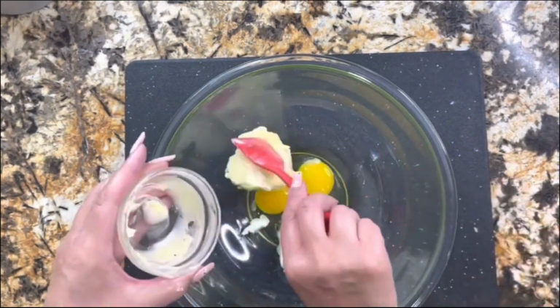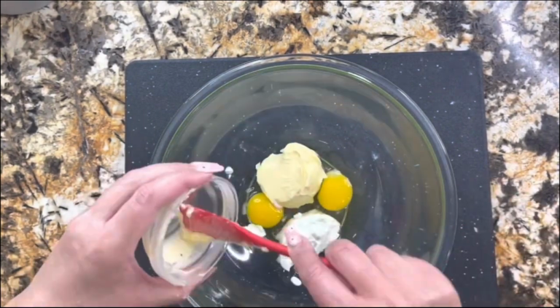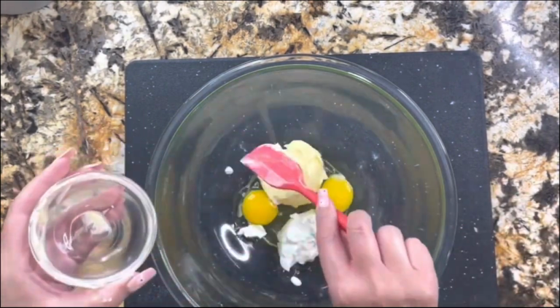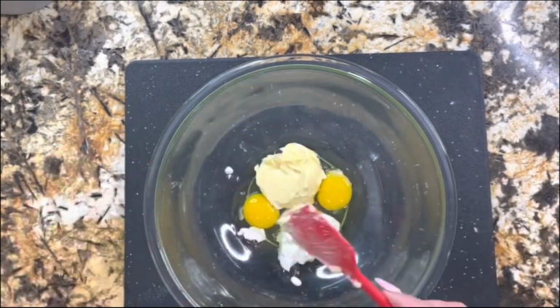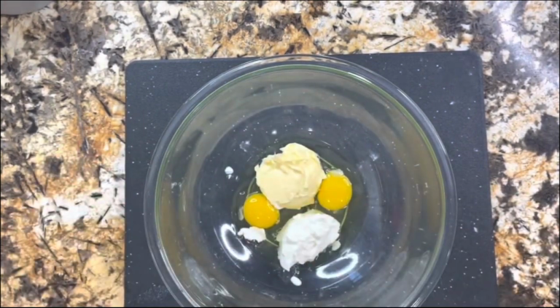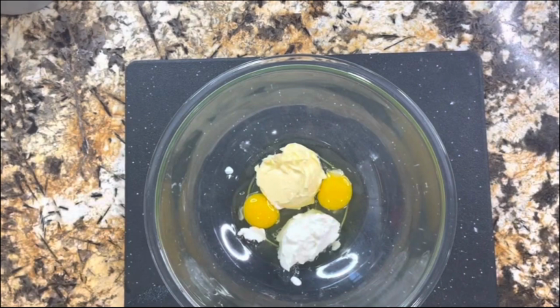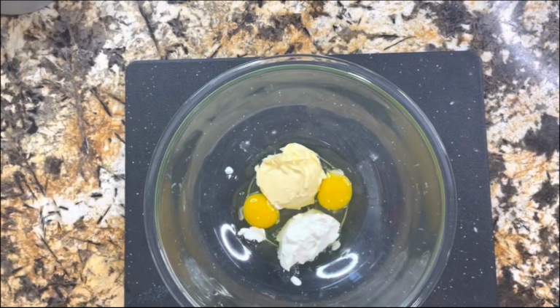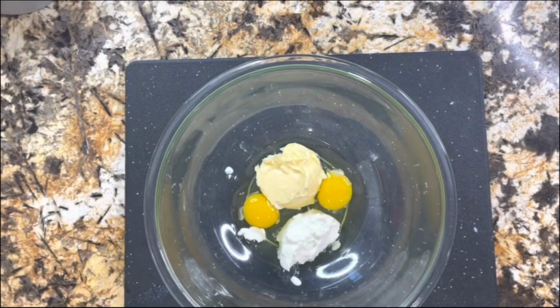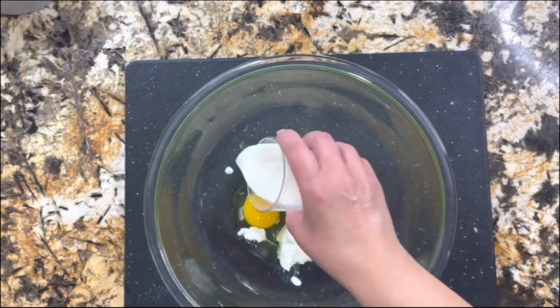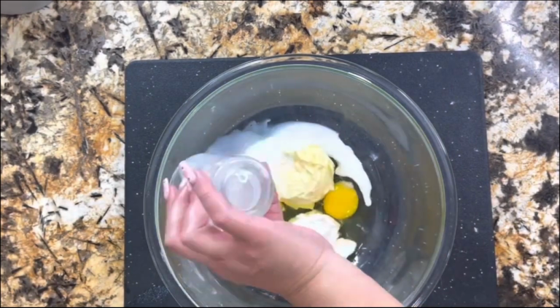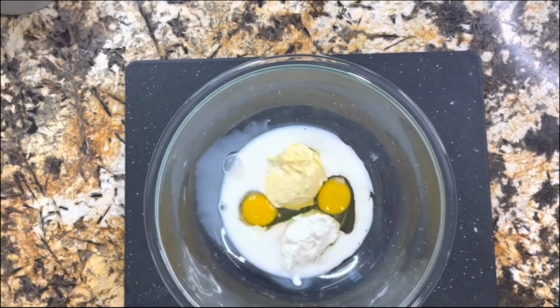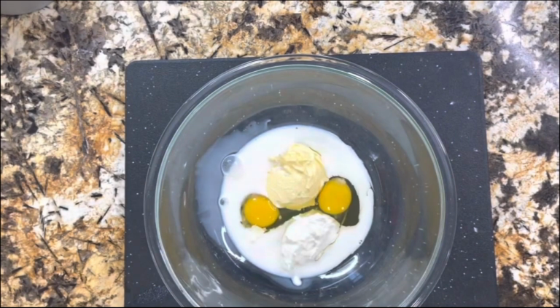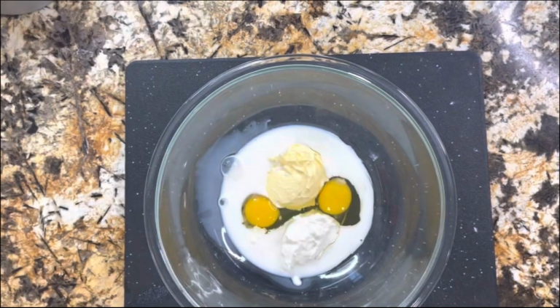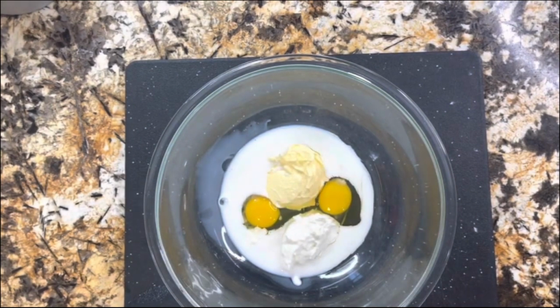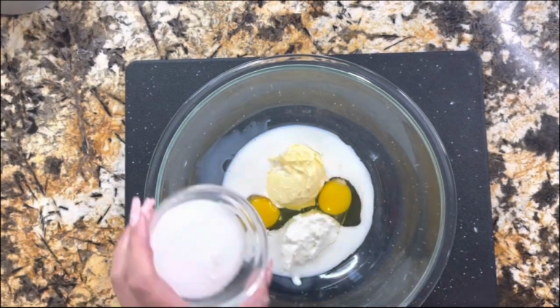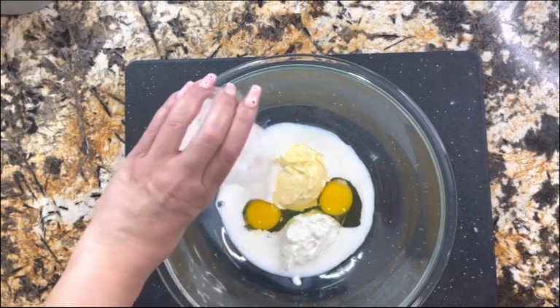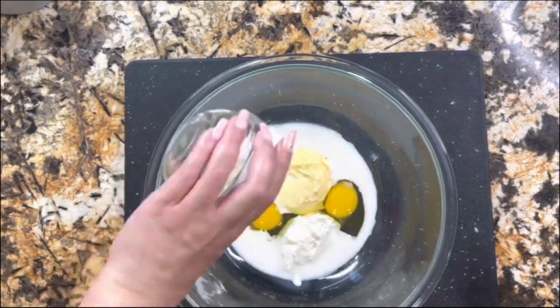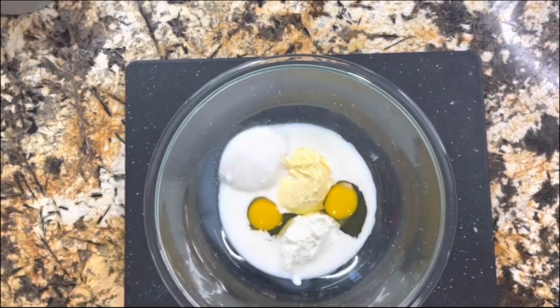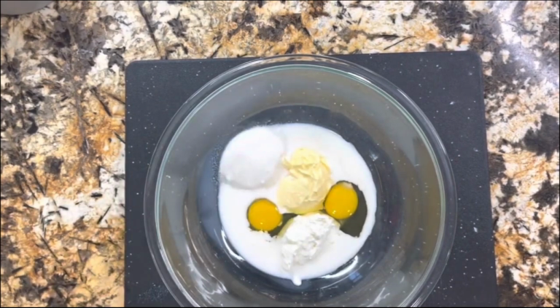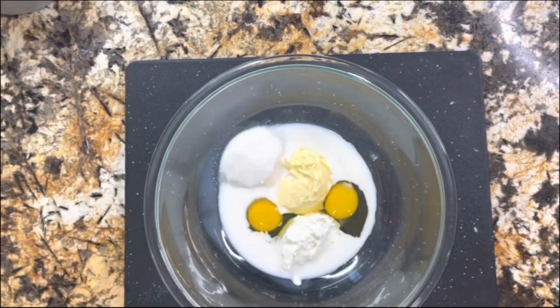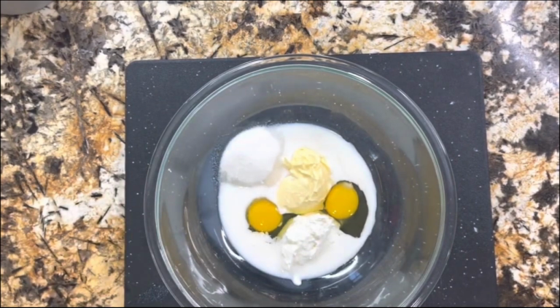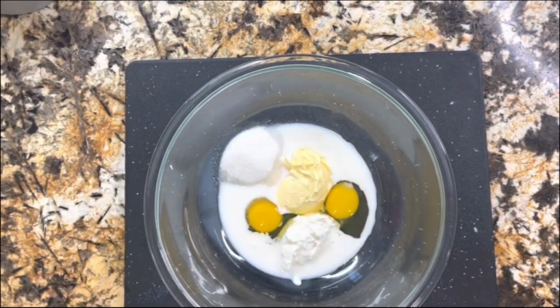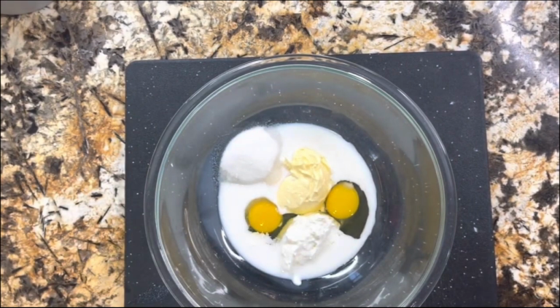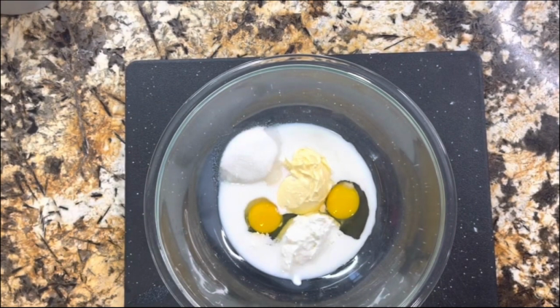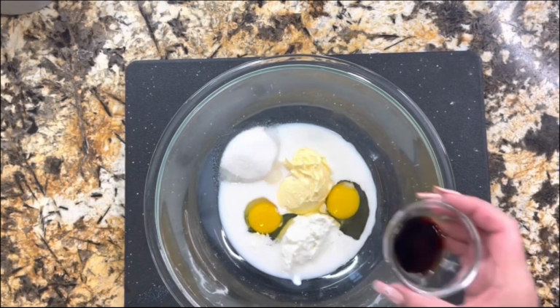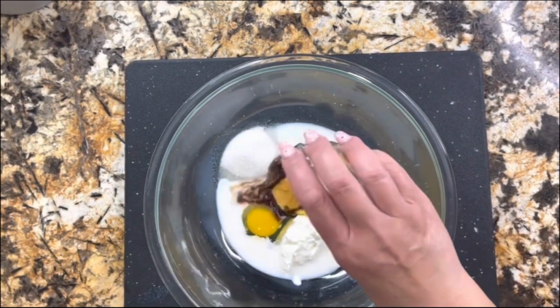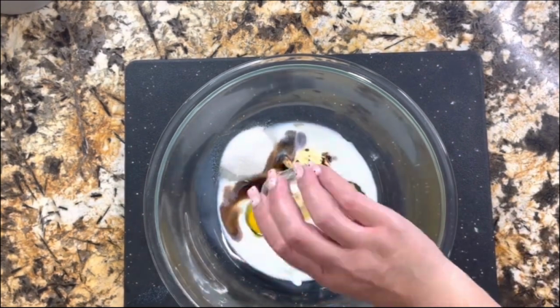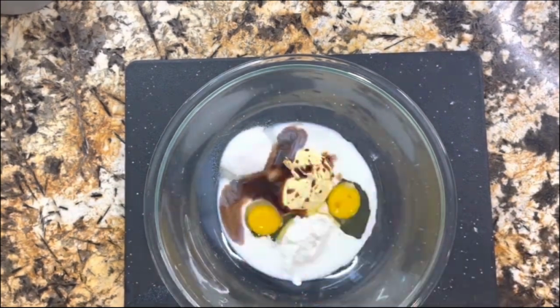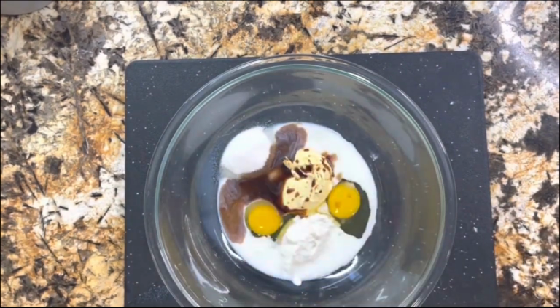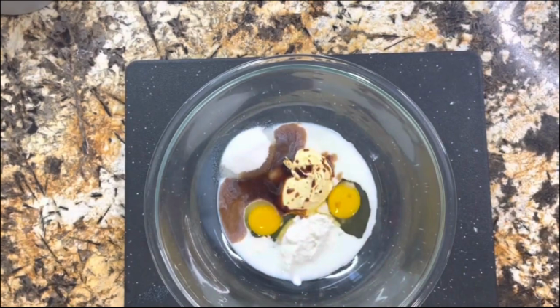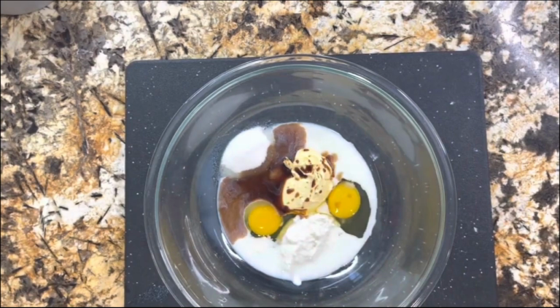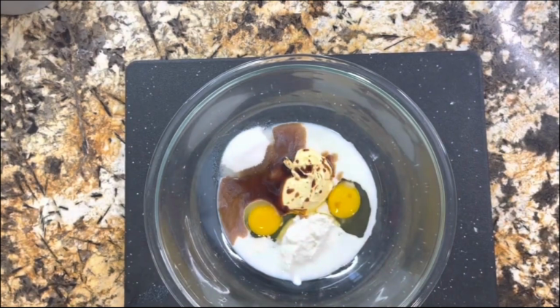I have my eggs, I'm adding my sour cream, adding the butter, I'm going to add the milk, I'm going to add the vanilla extract, the sugar, and once I have all the ingredients in here I am going to whisk it.